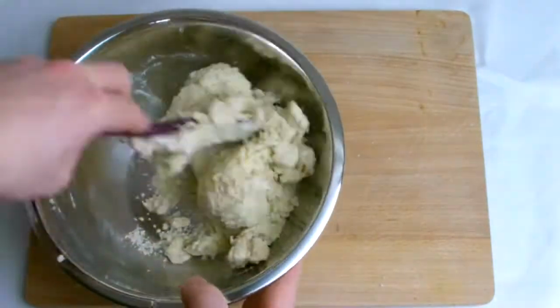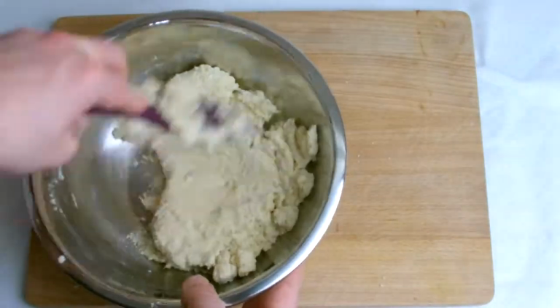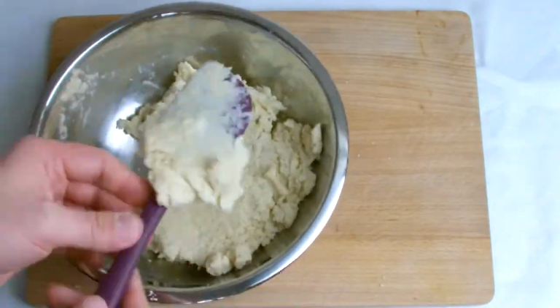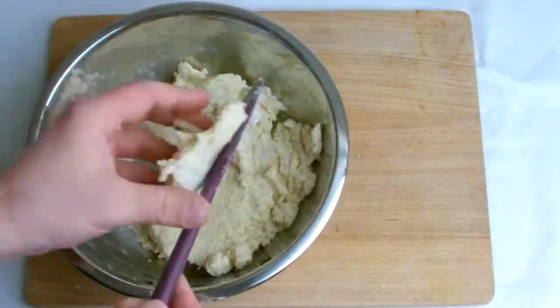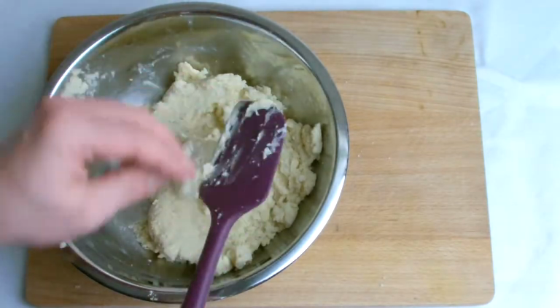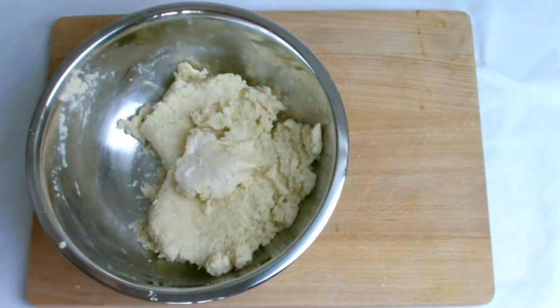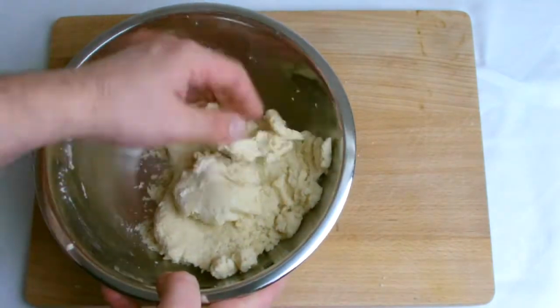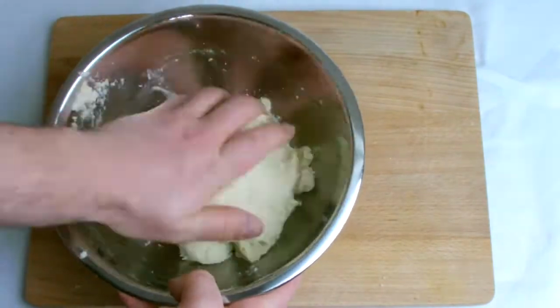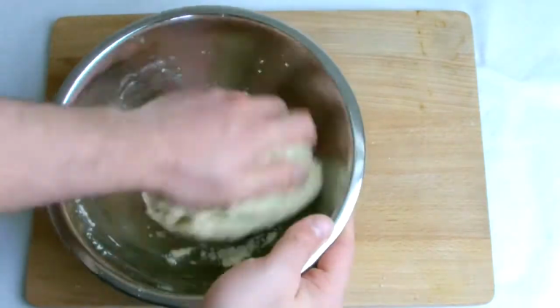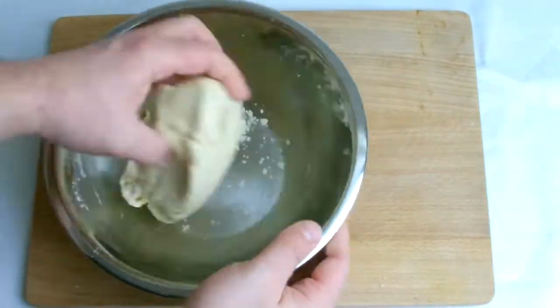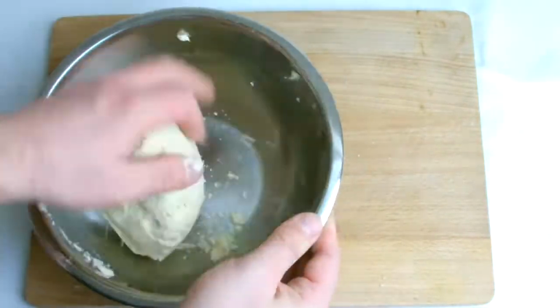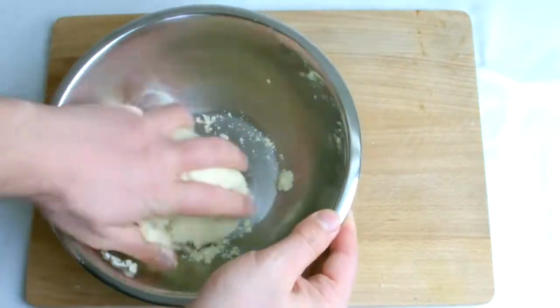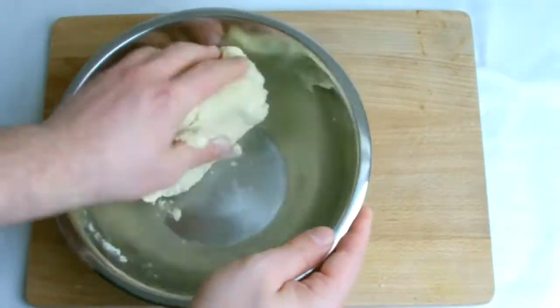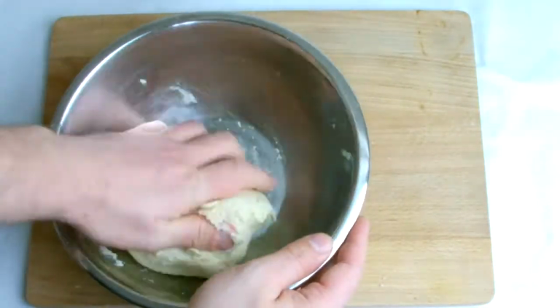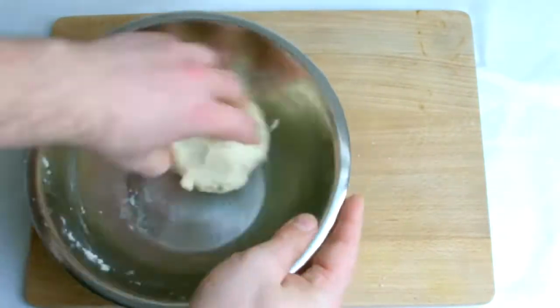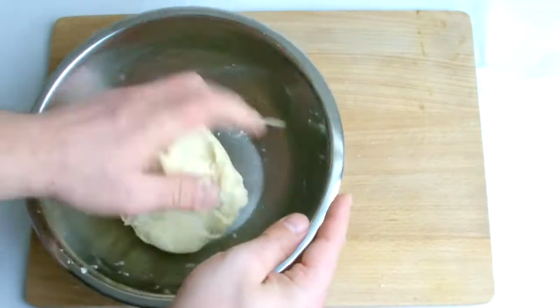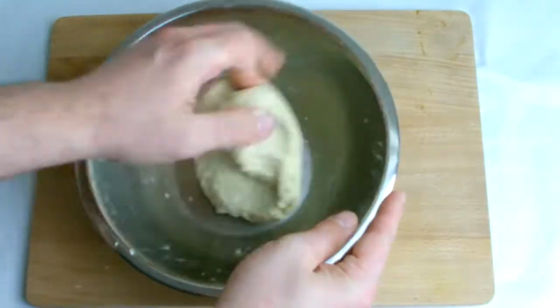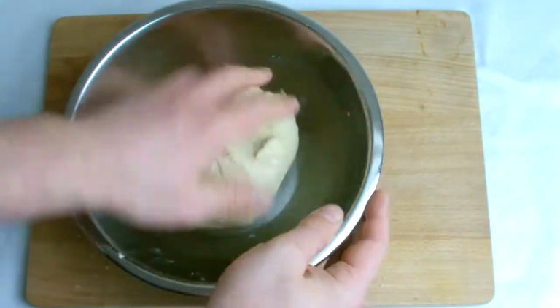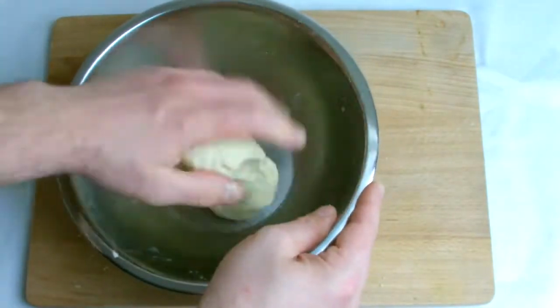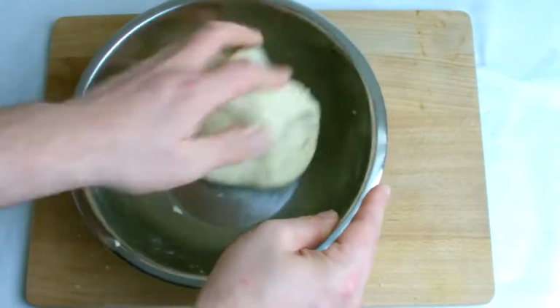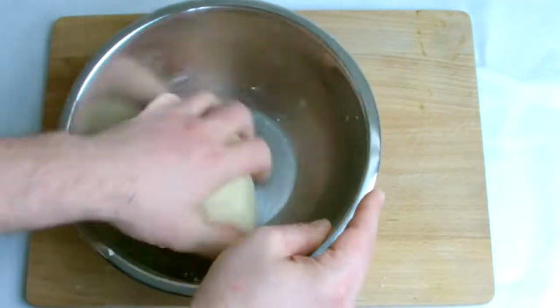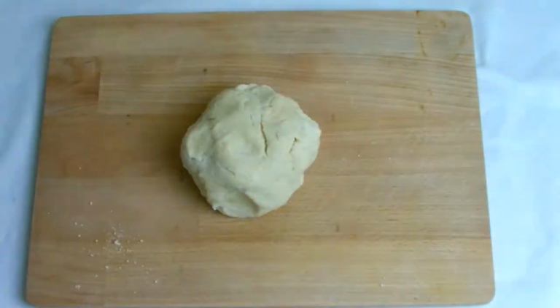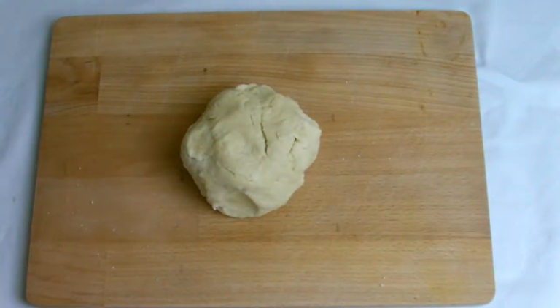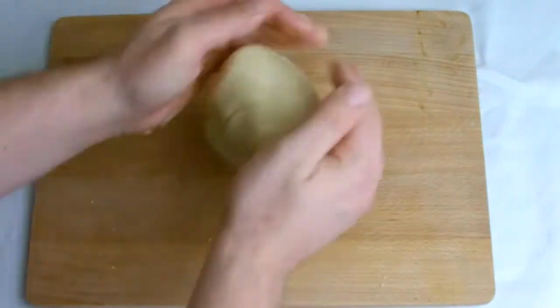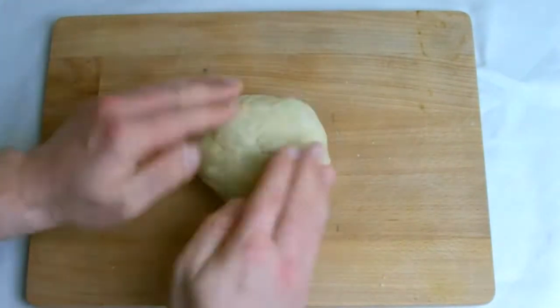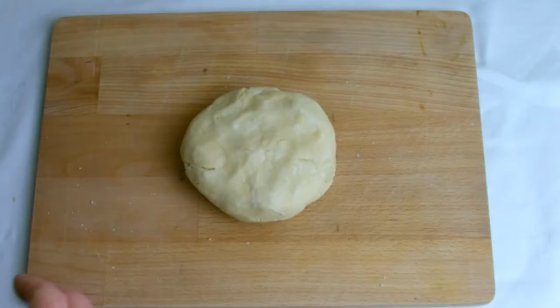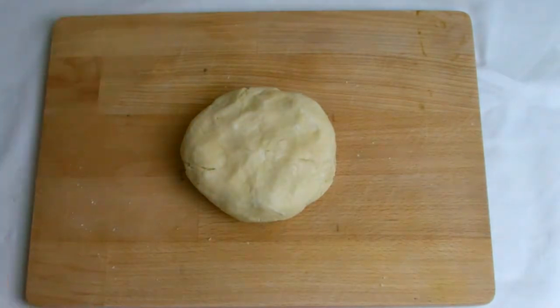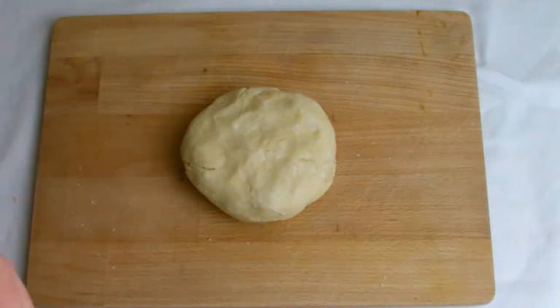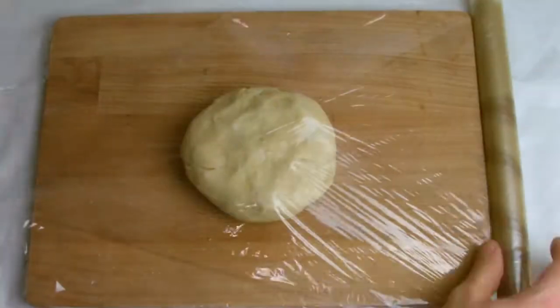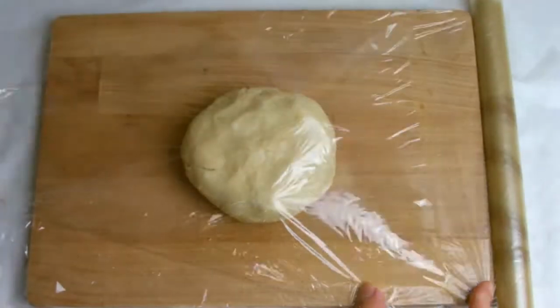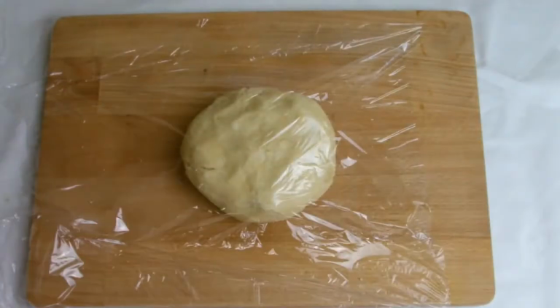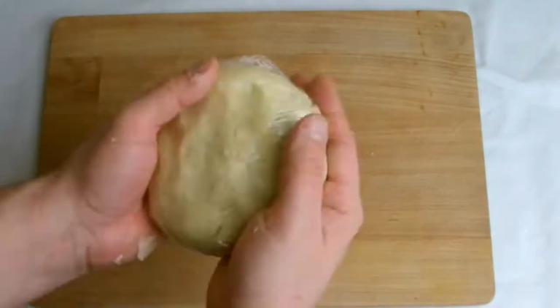When combined into a nice dough ball, cover and refrigerate for a minimum of 20 minutes but preferably longer. This is to allow the glutens in the flour that have built up during the kneading process to relax, otherwise you will end up with a stretchy and elastic dough.